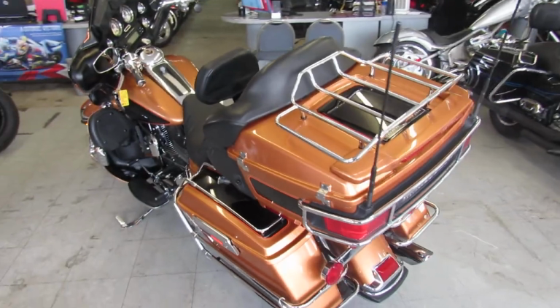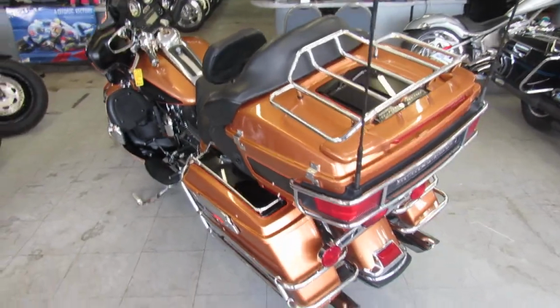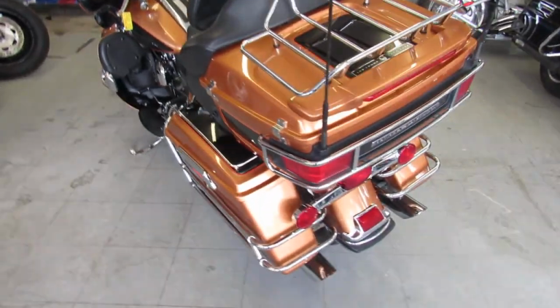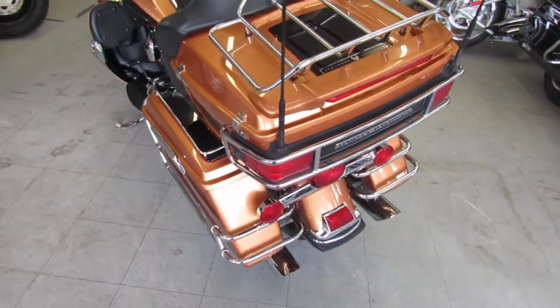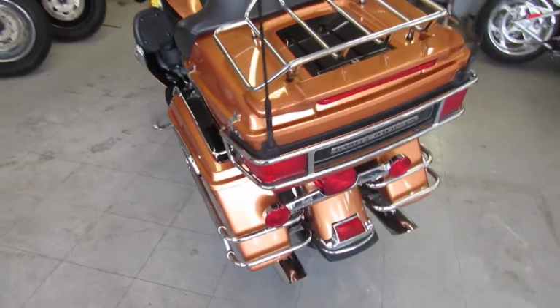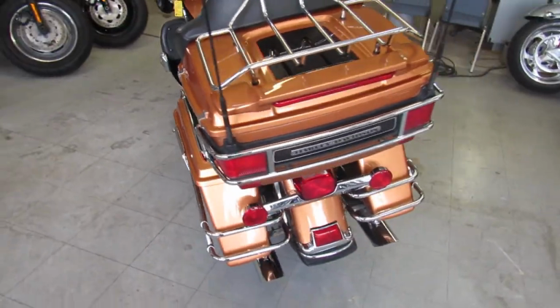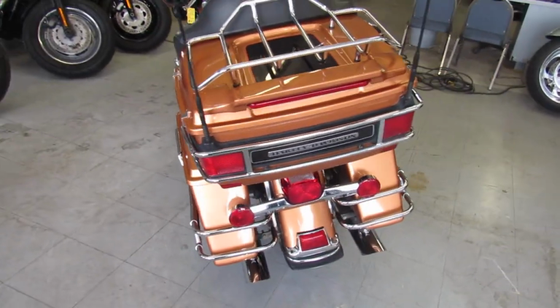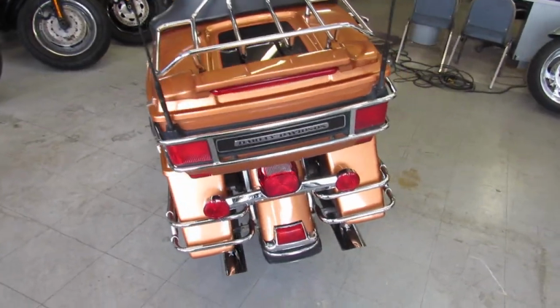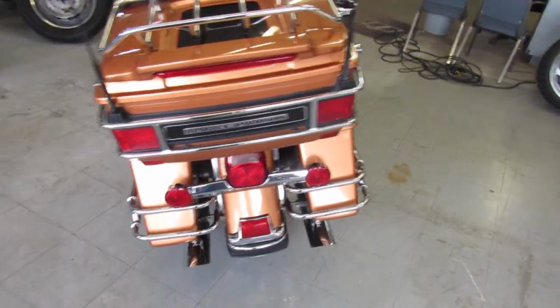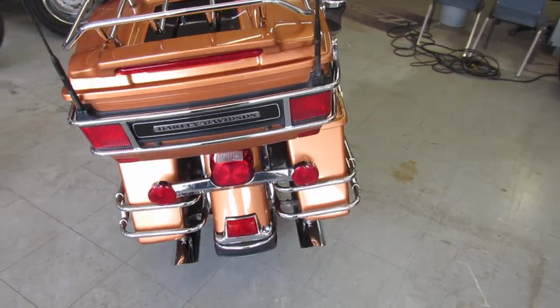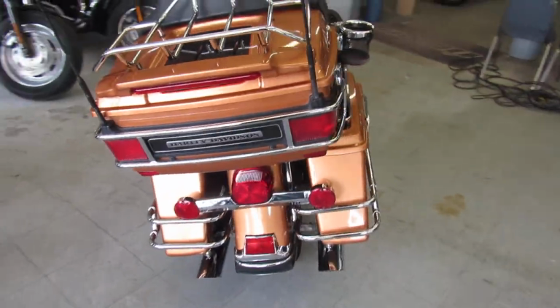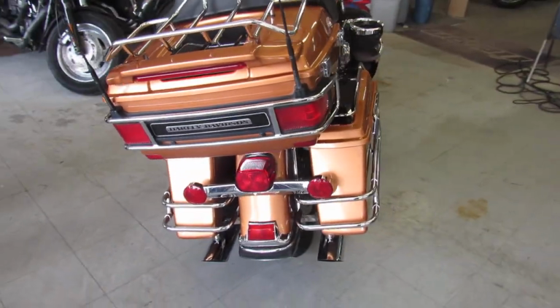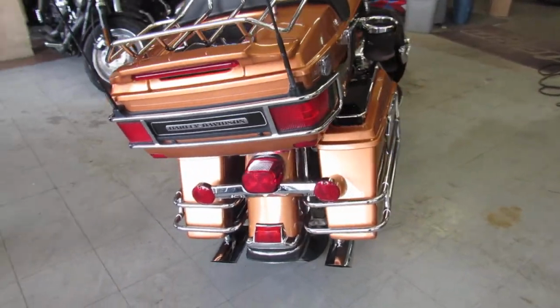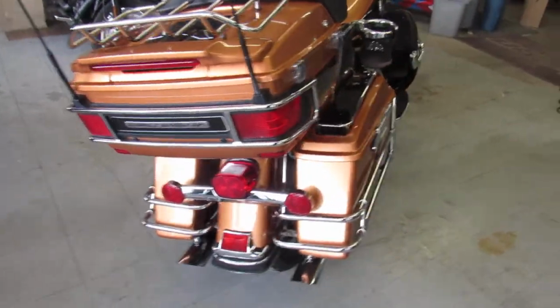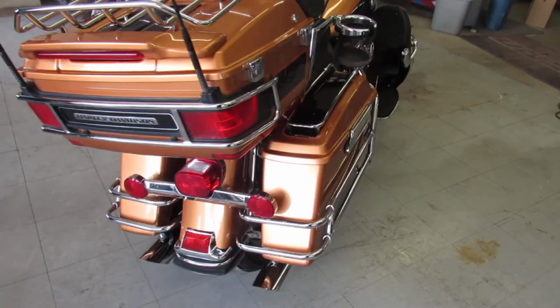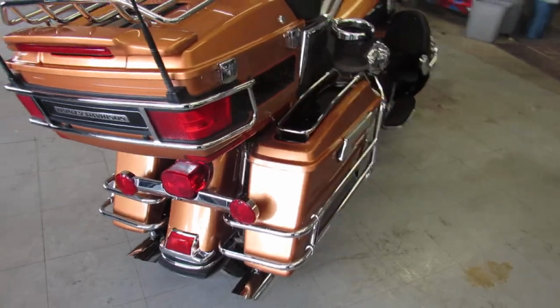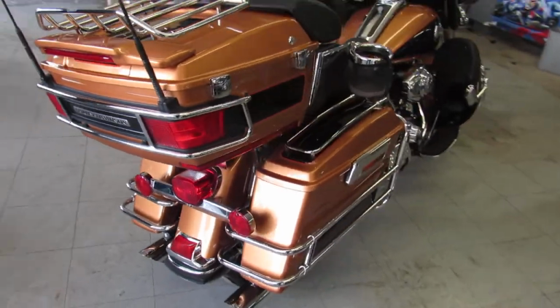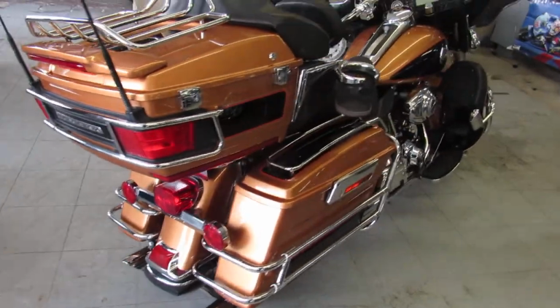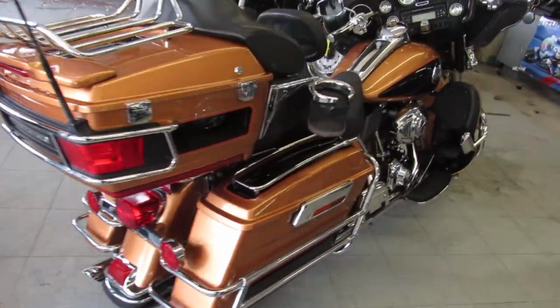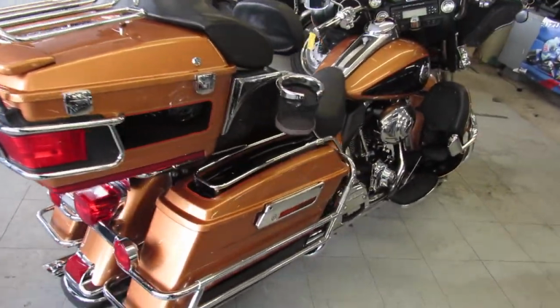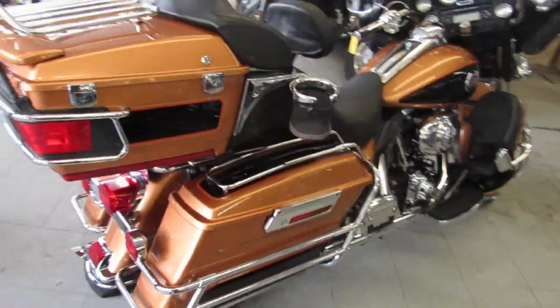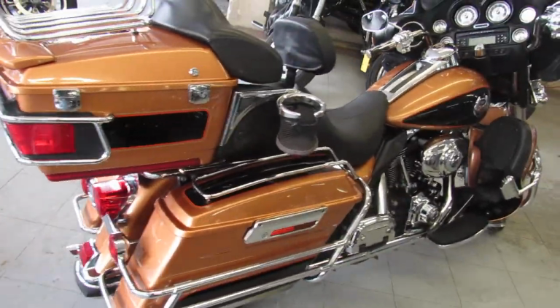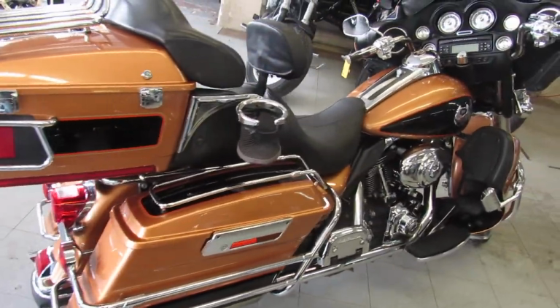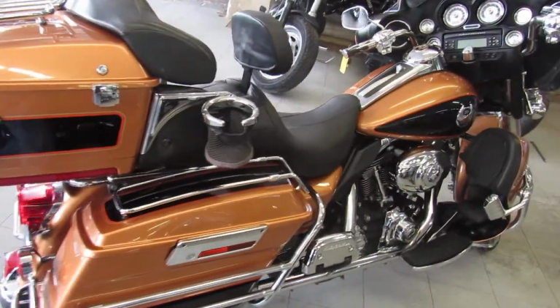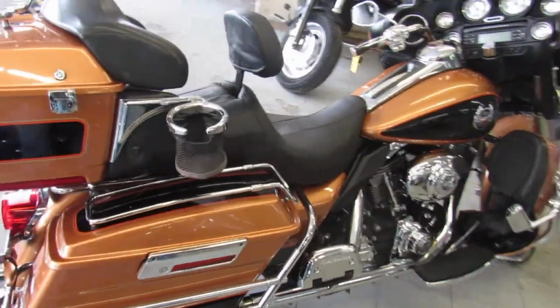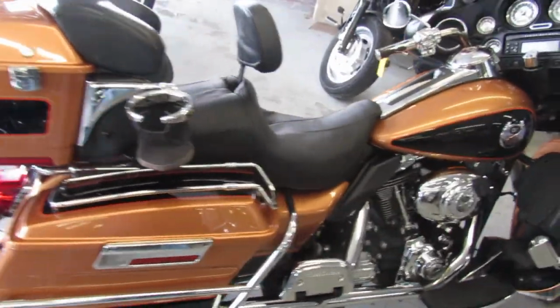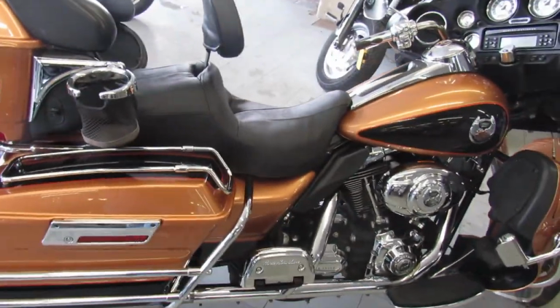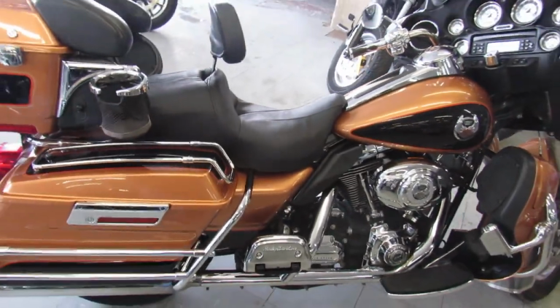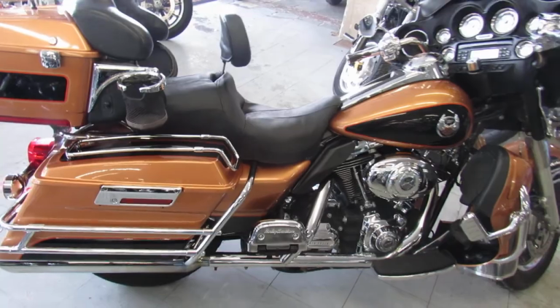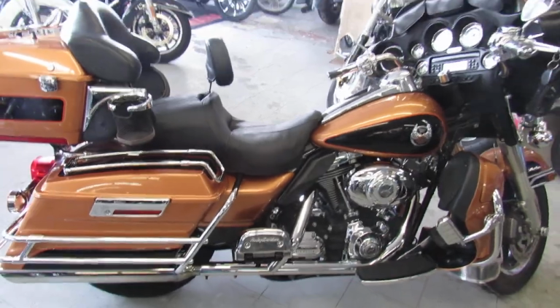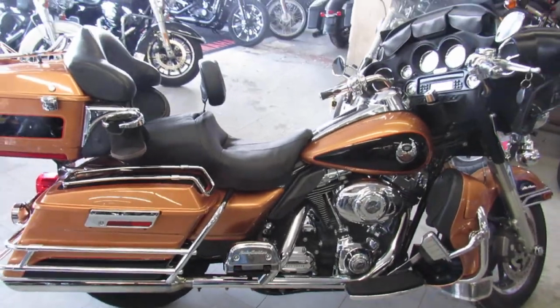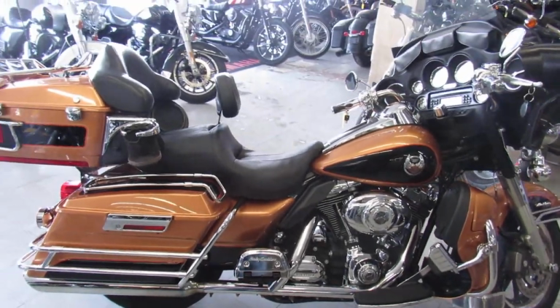We've got guaranteed financing. We've got out-of-state financing available. We've got leasing programs, layaway. We accept trade-ins. Don't miss this one, guys. It's ApprovalPowerSports.com. Call today and you can ride today.